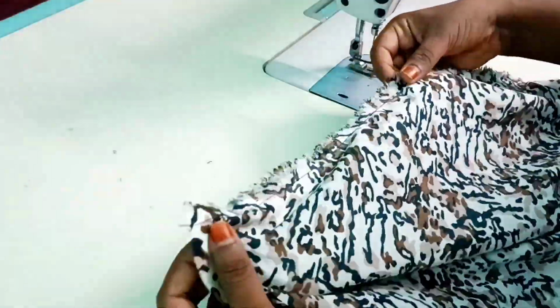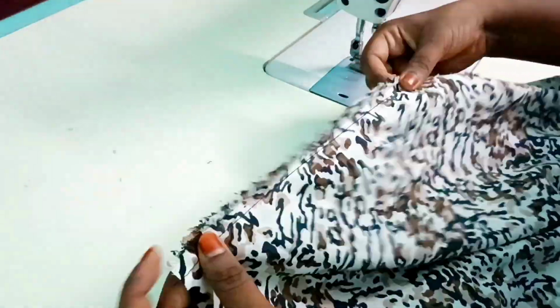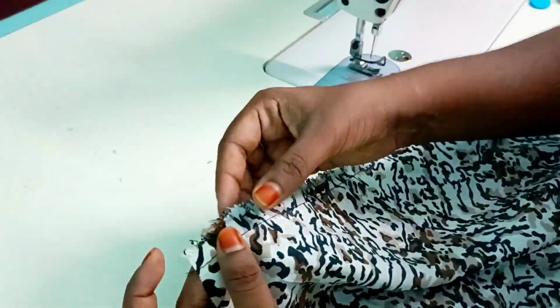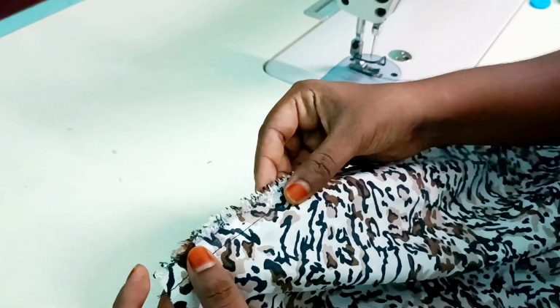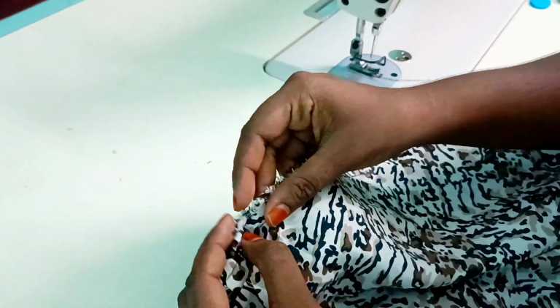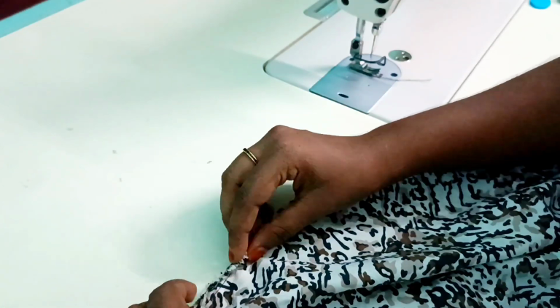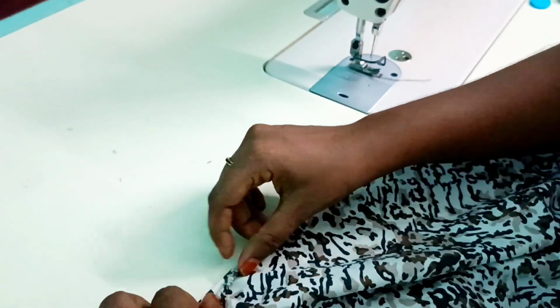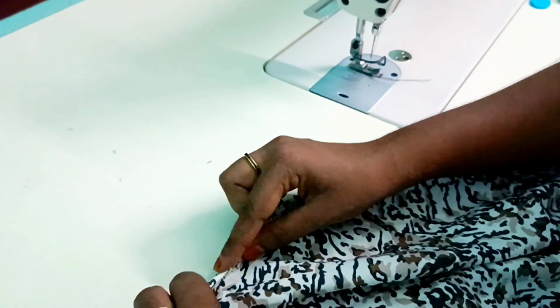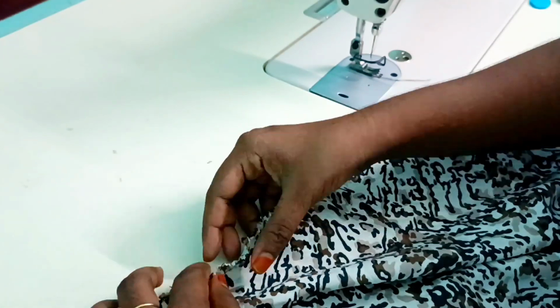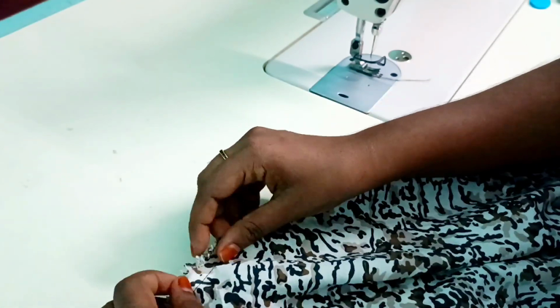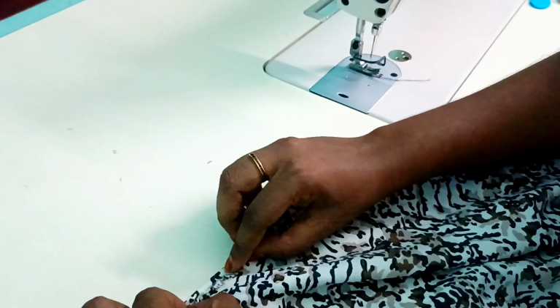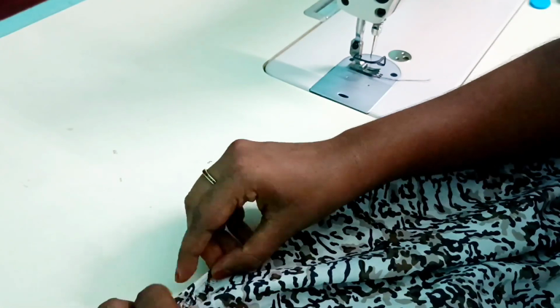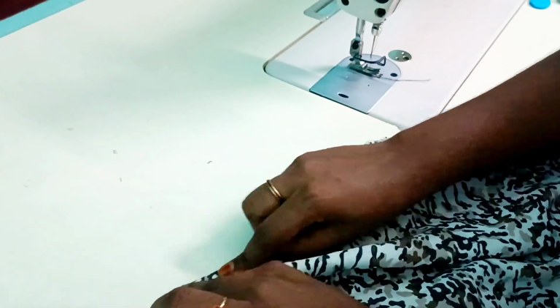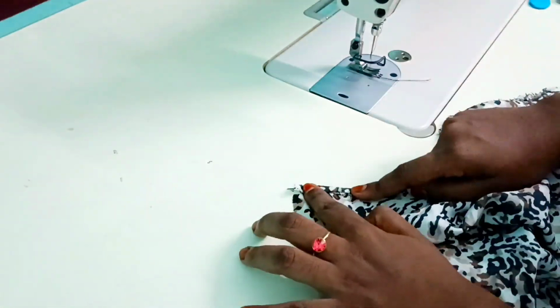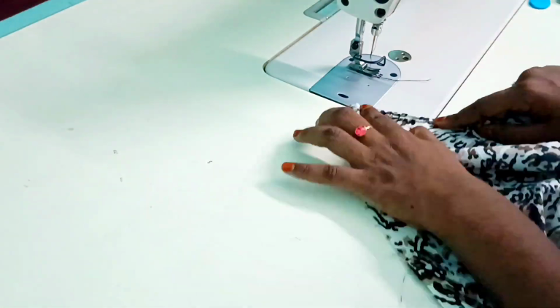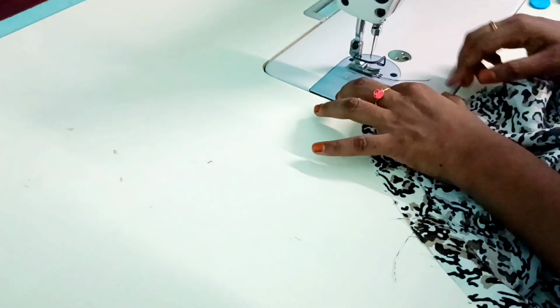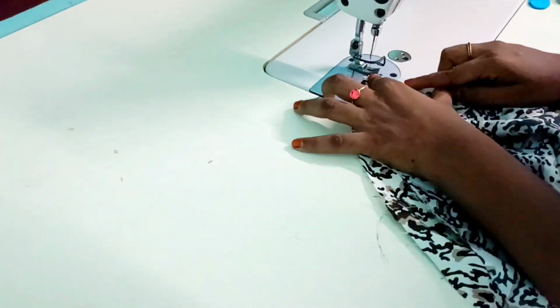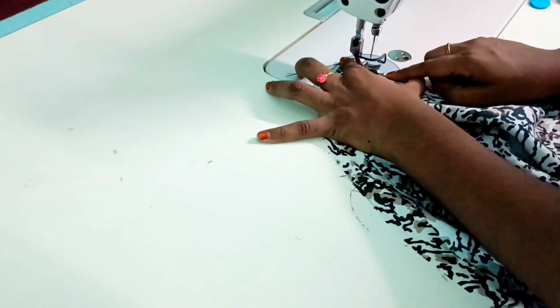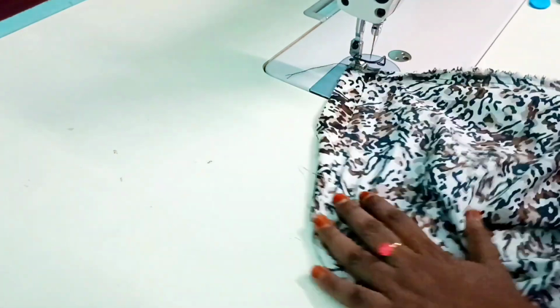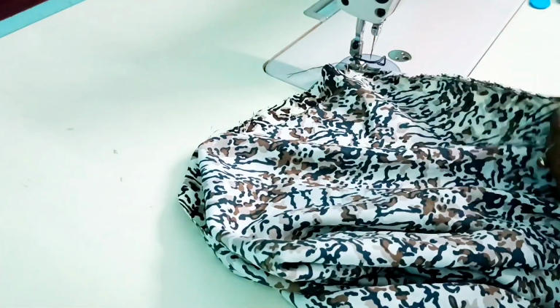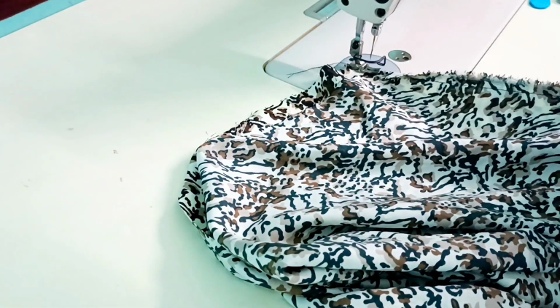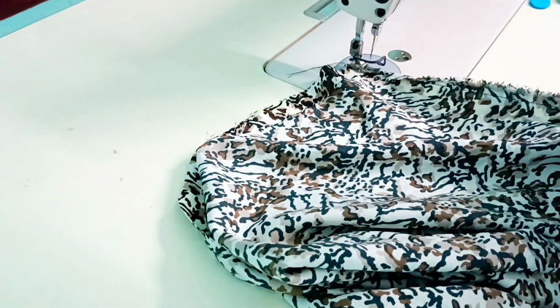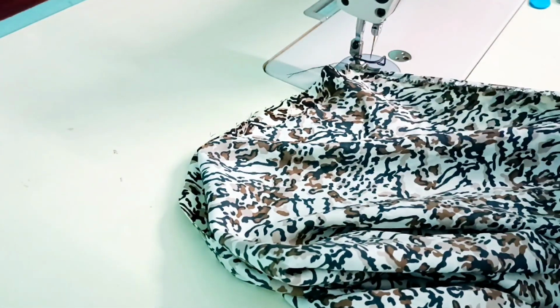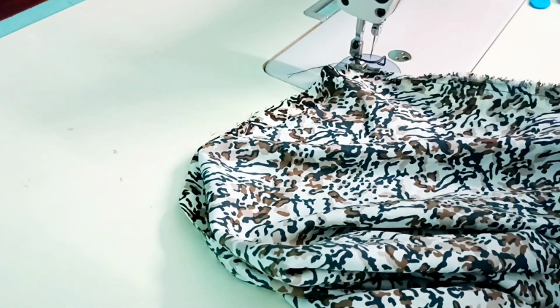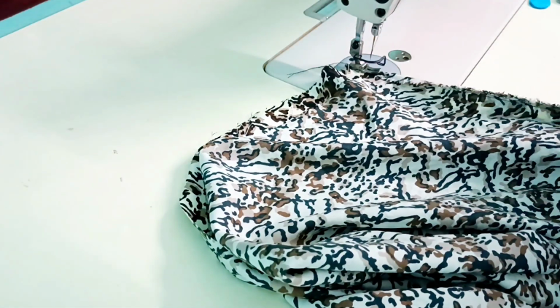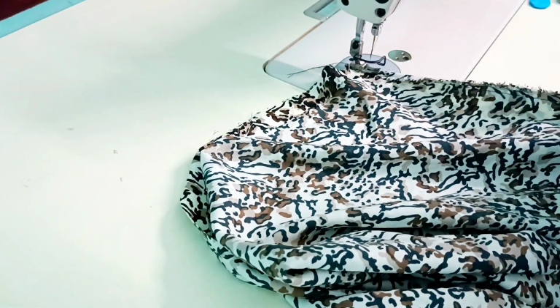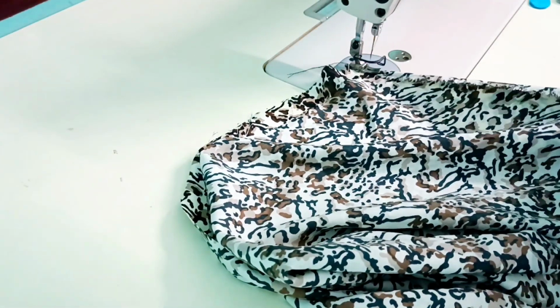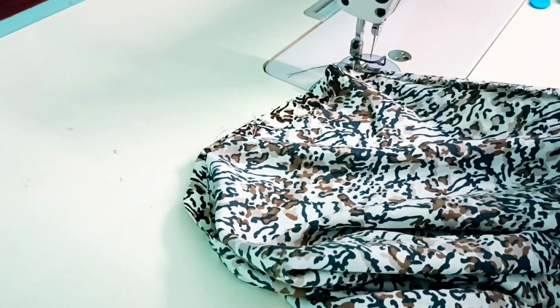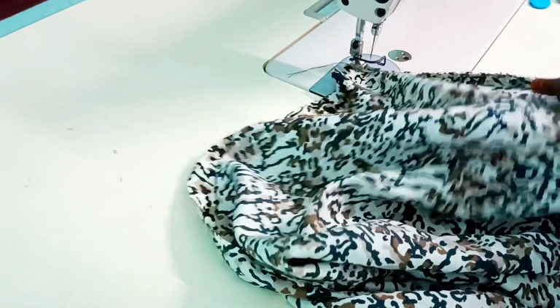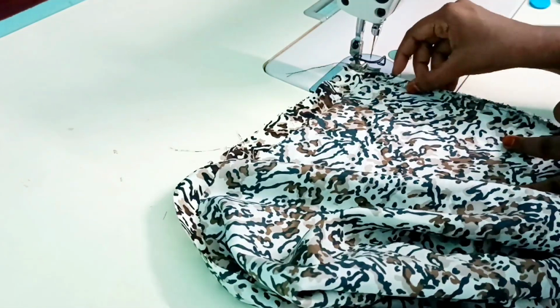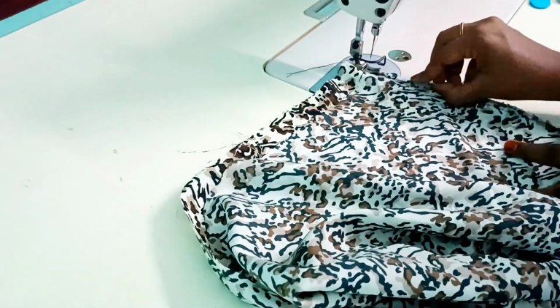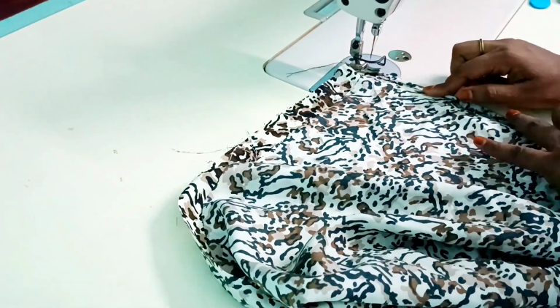Now, we will loosen the edges. I will do the overlock machine. Now we will use the overlock machine and finish this.